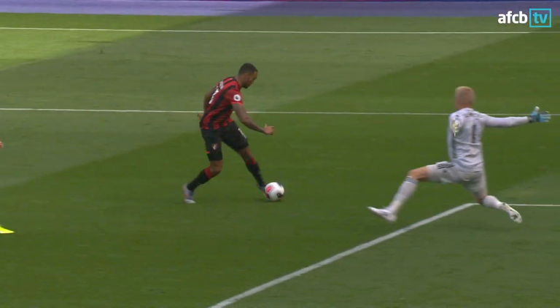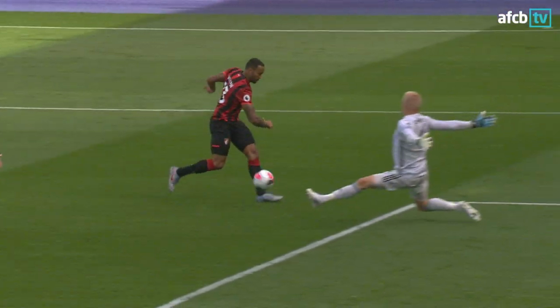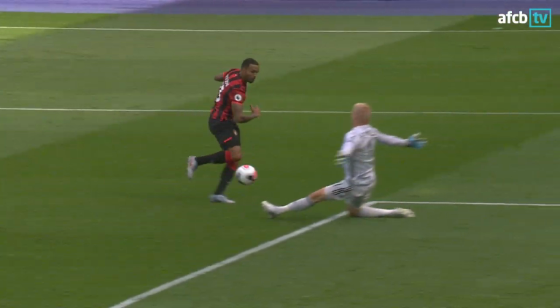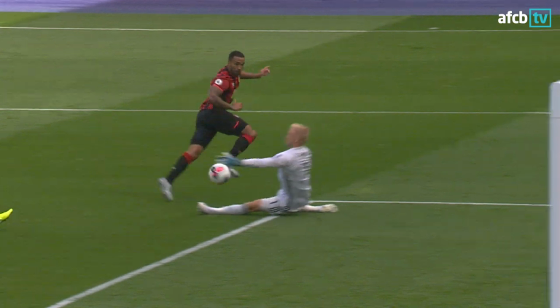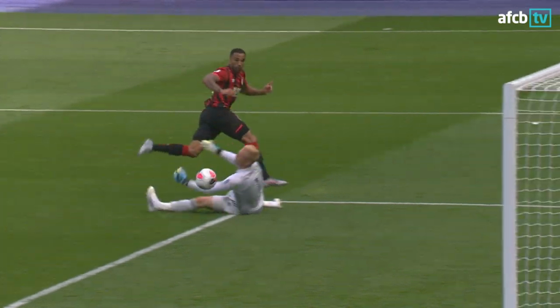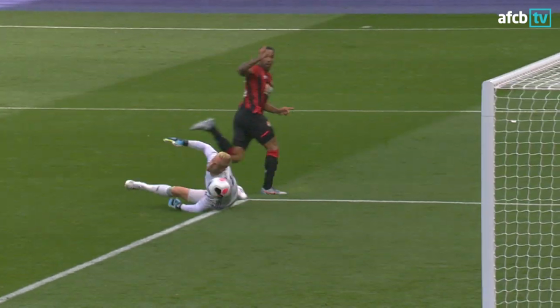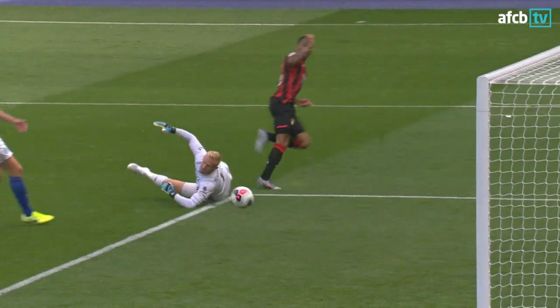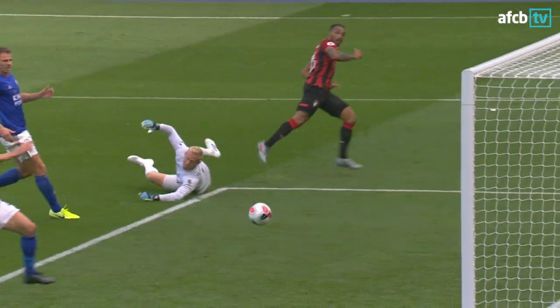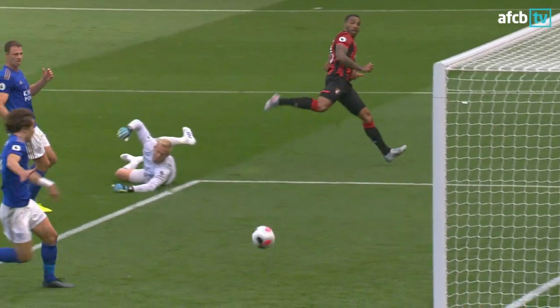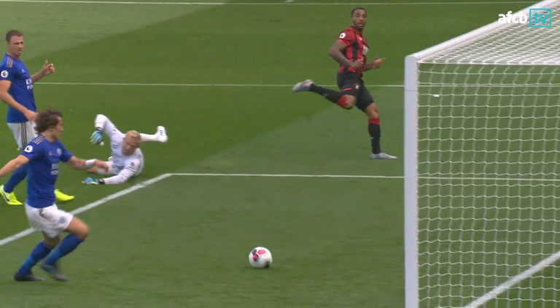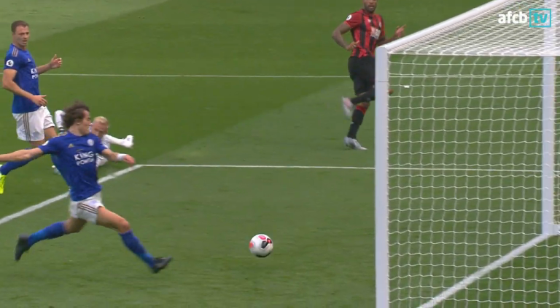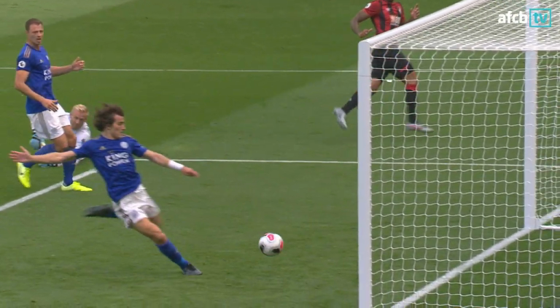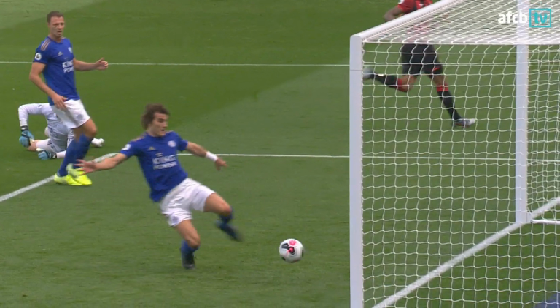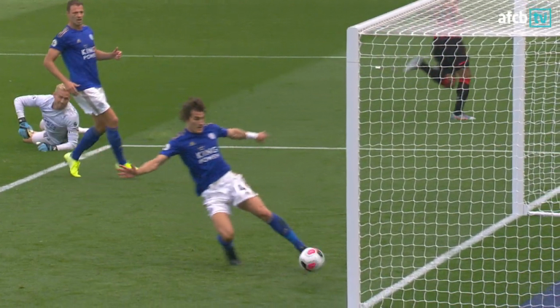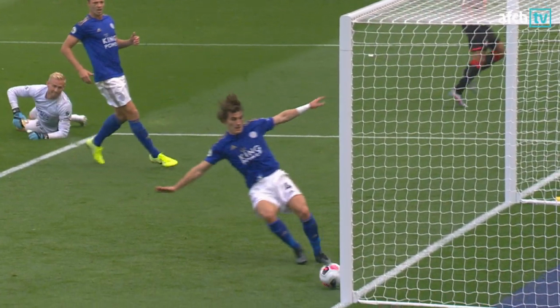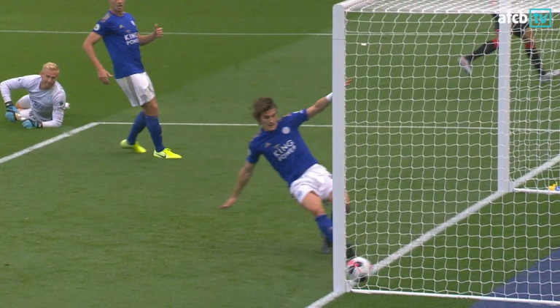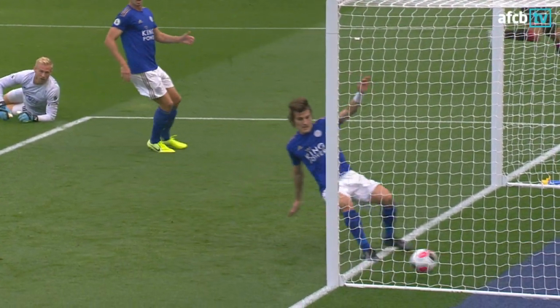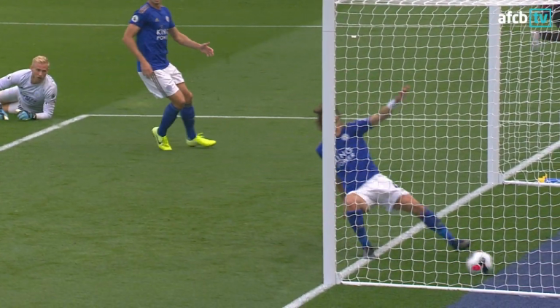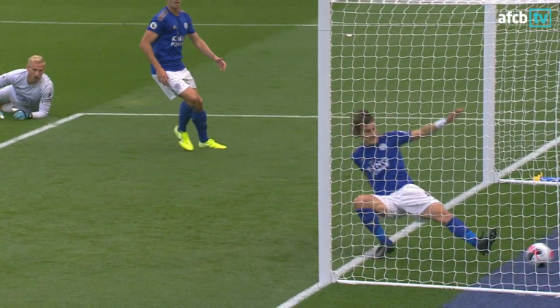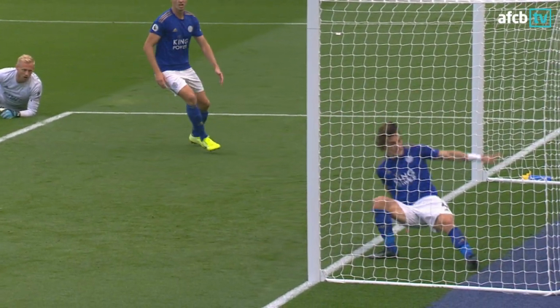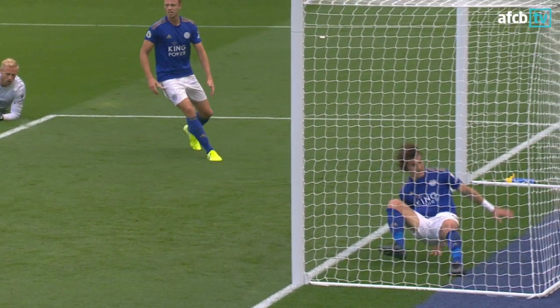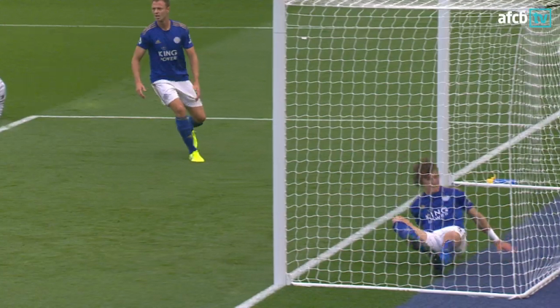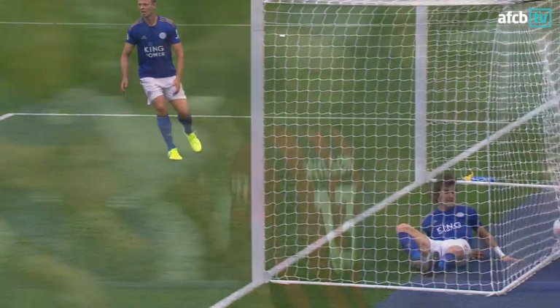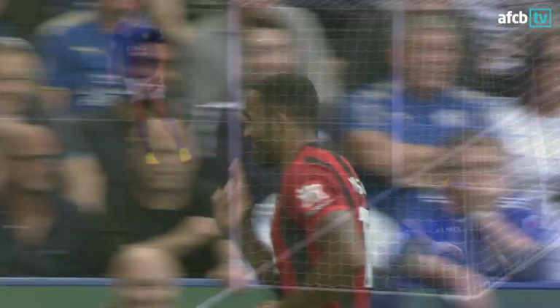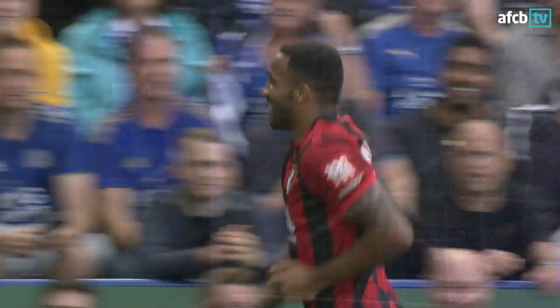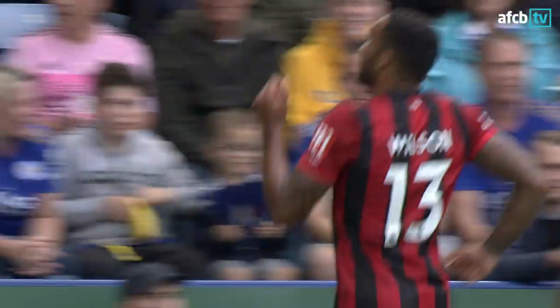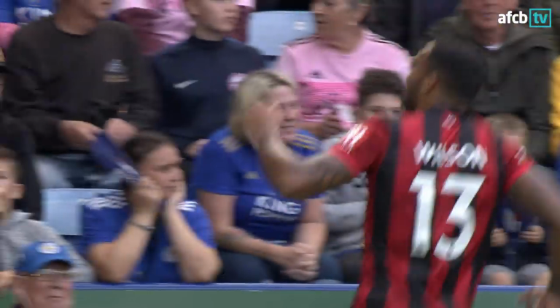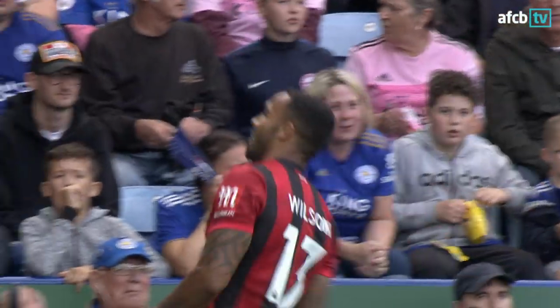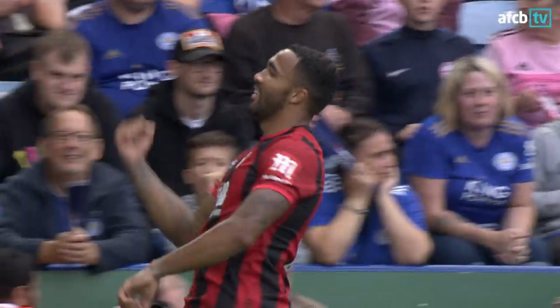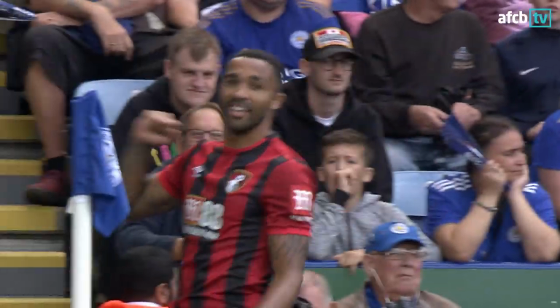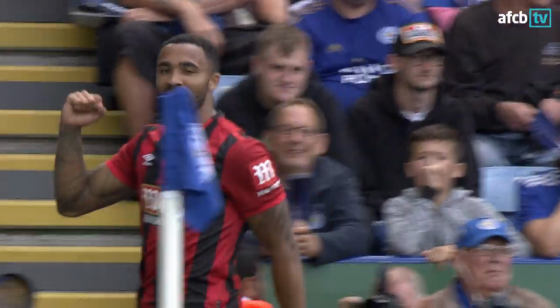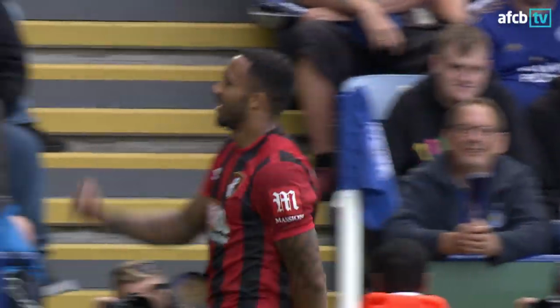Oh, what a fine finish that was. I thought he'd run out of angle, but he managed just to scoop it up and get it over Kasper and in off the far post.